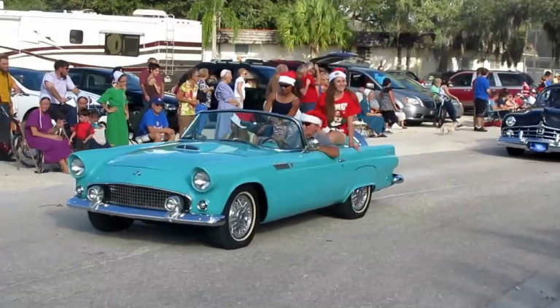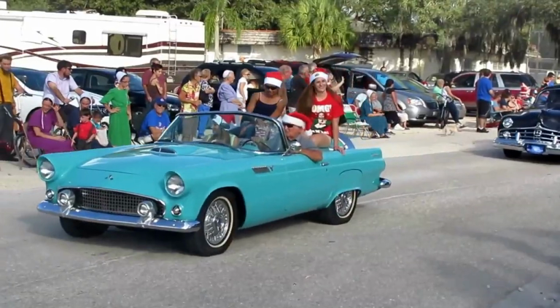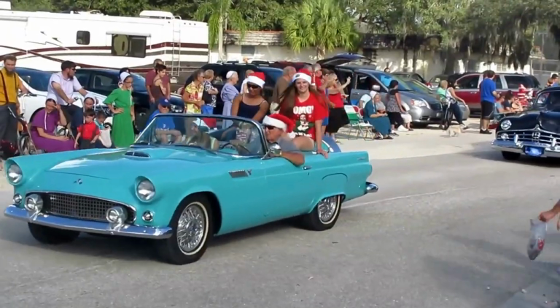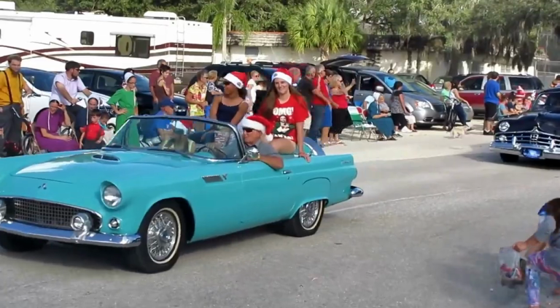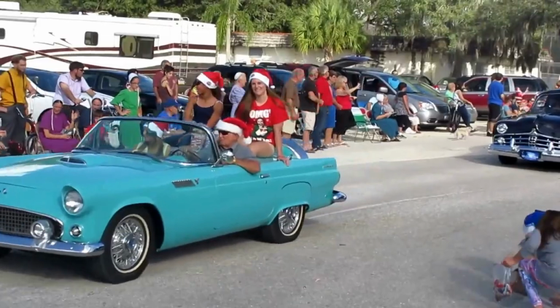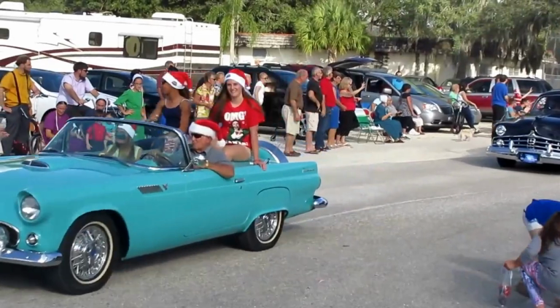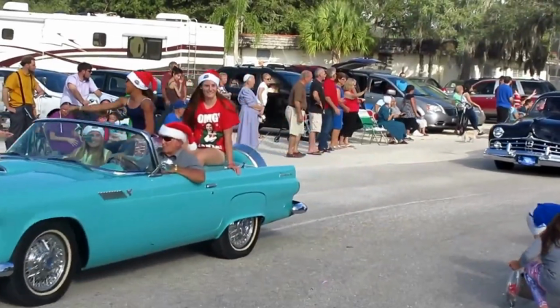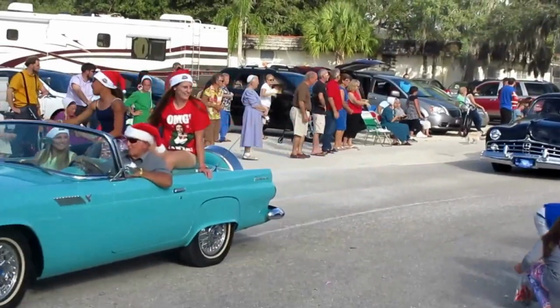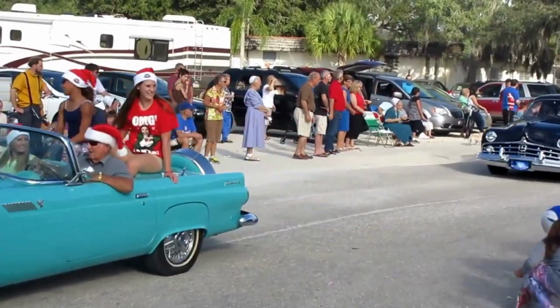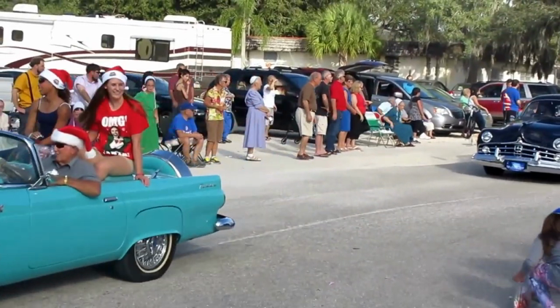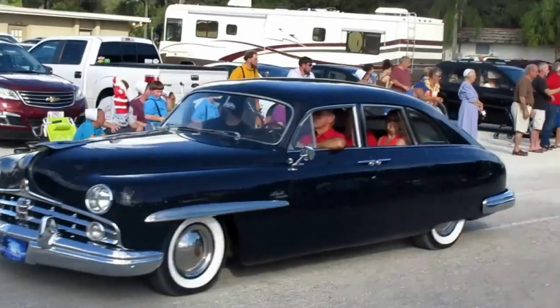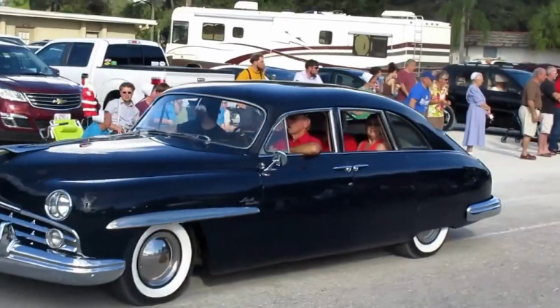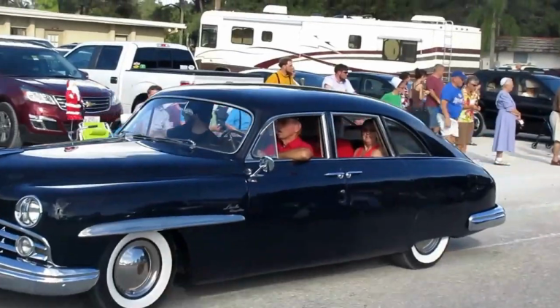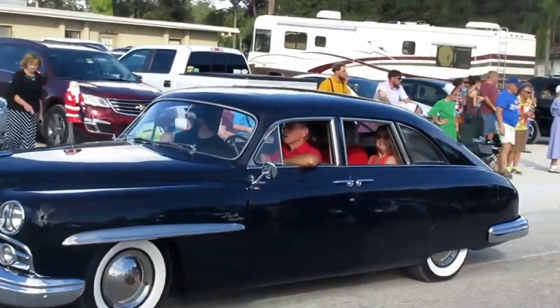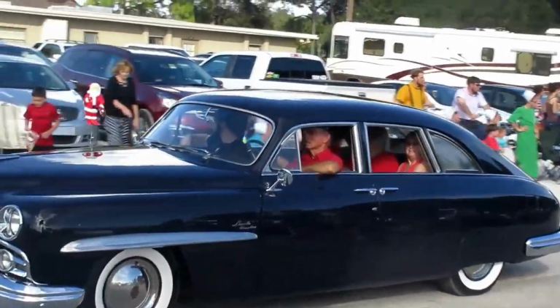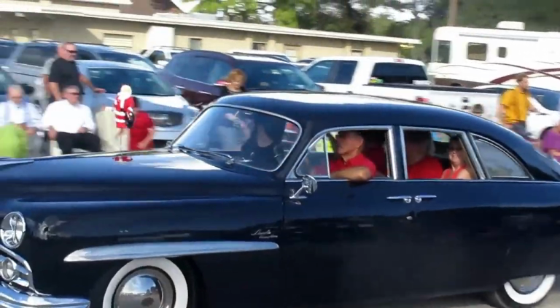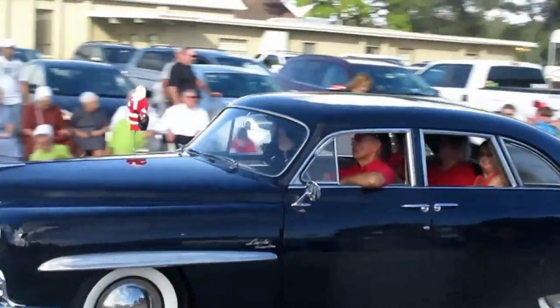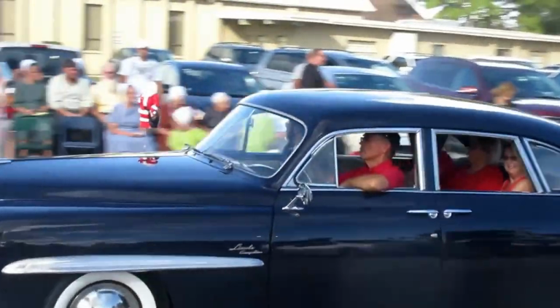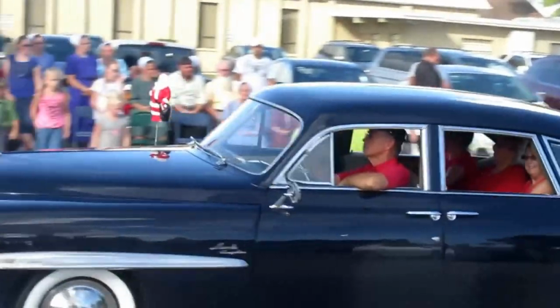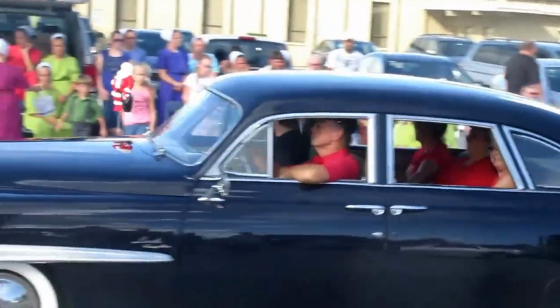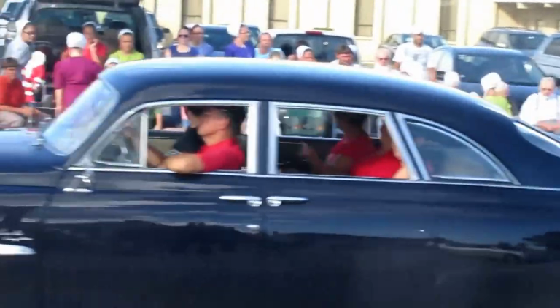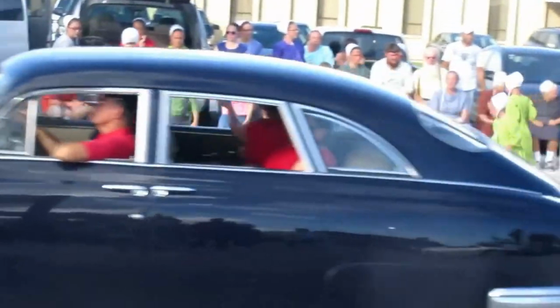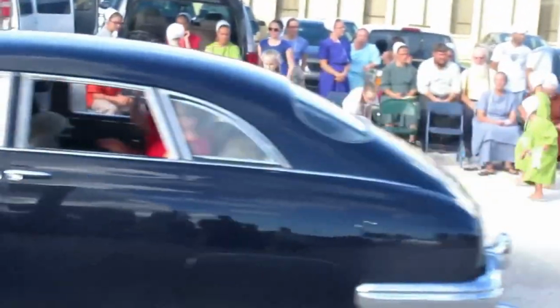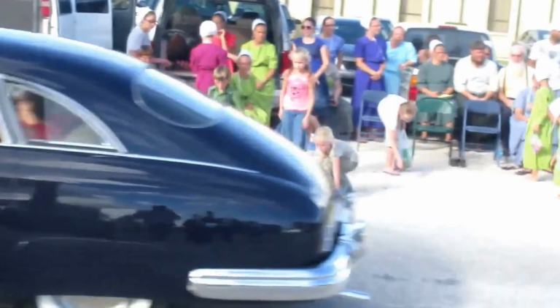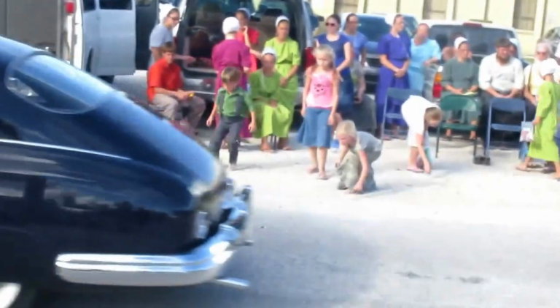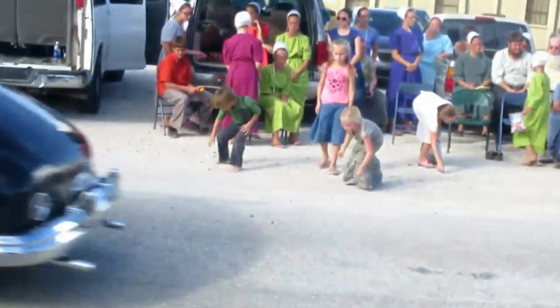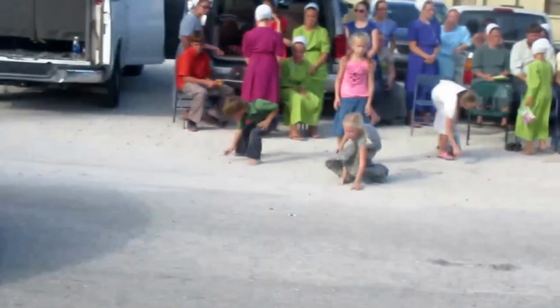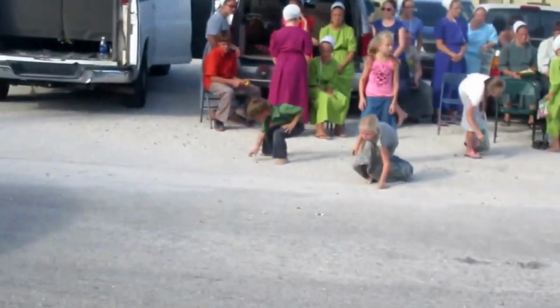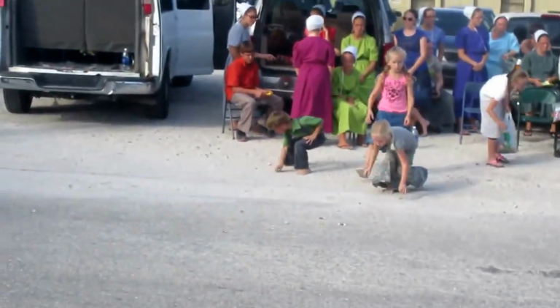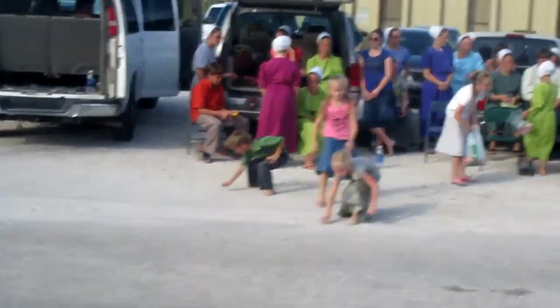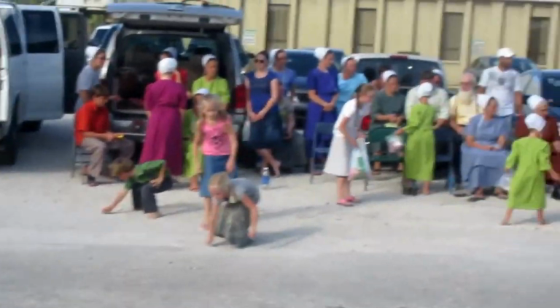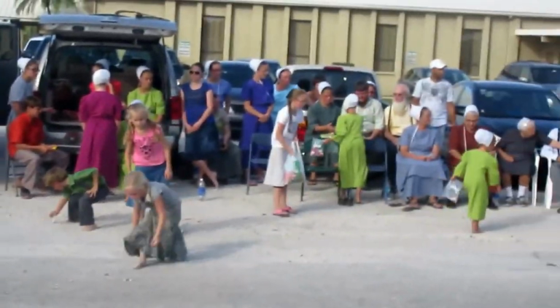An unusual turquoise color — what car is this? It's a classic Lincoln. That's a car. White wall tires too.